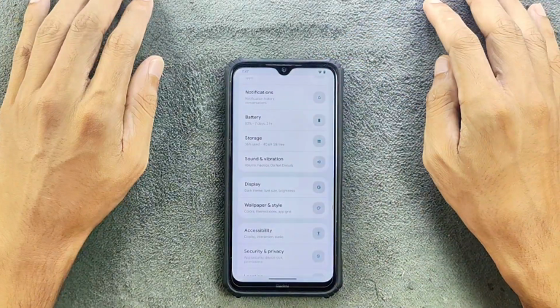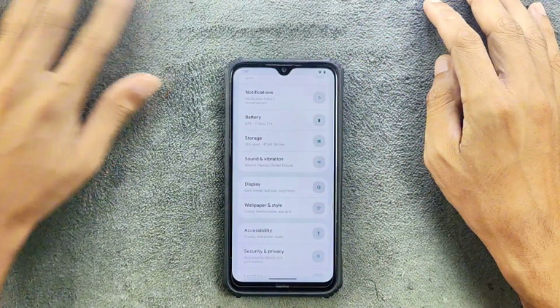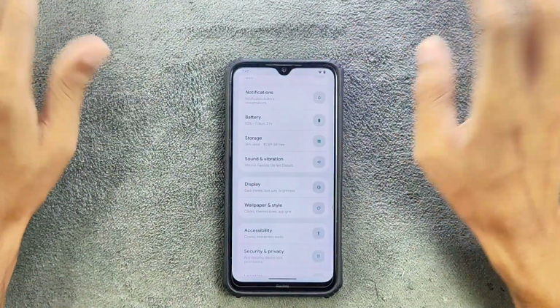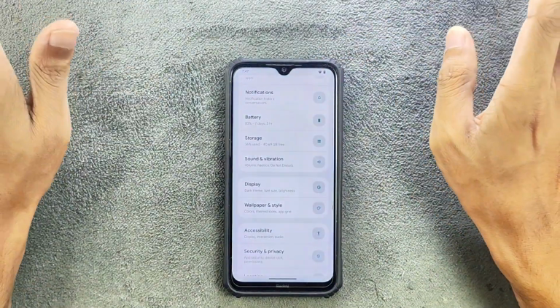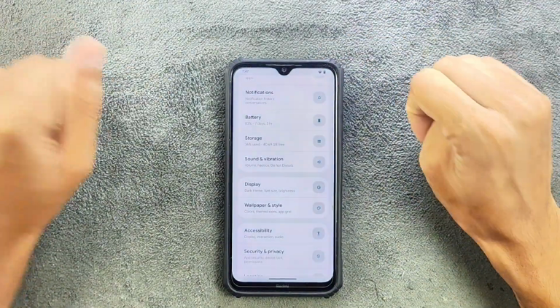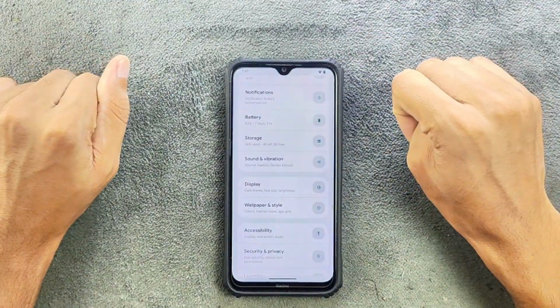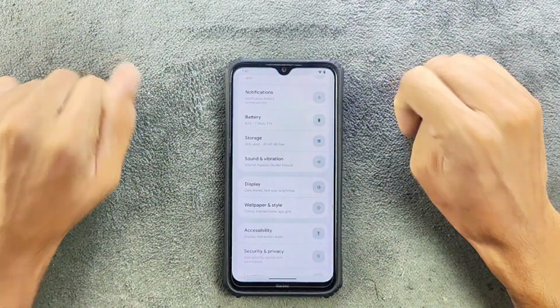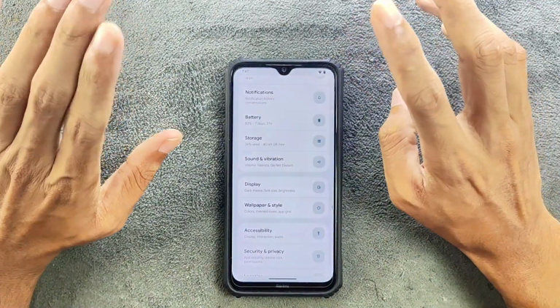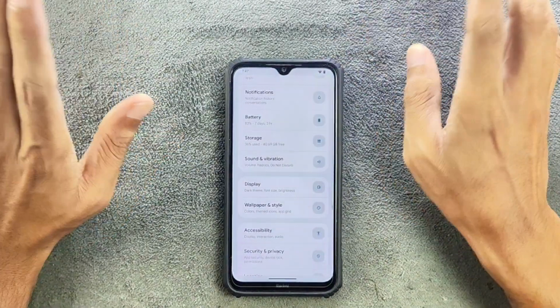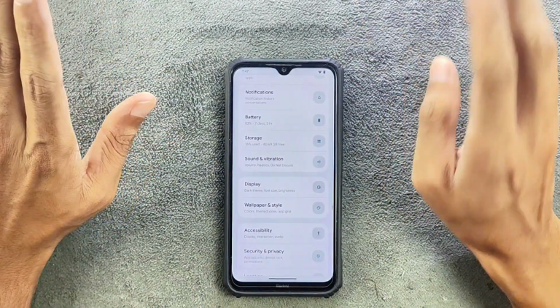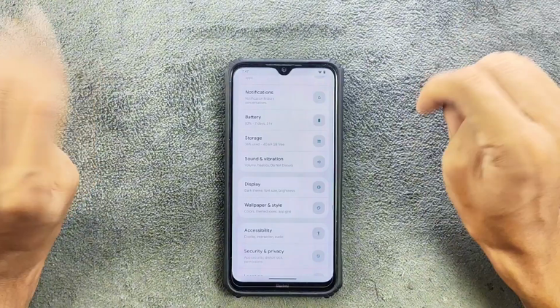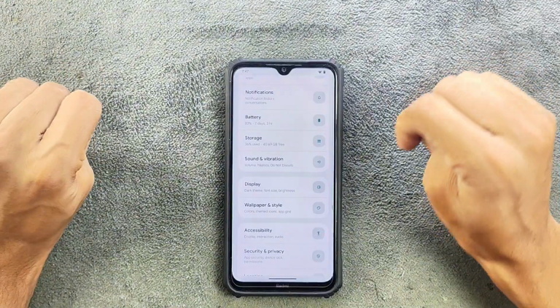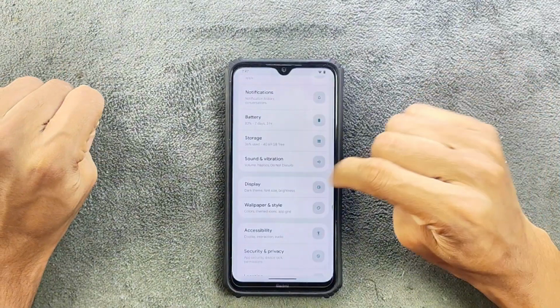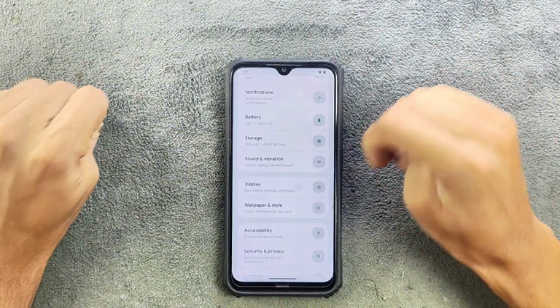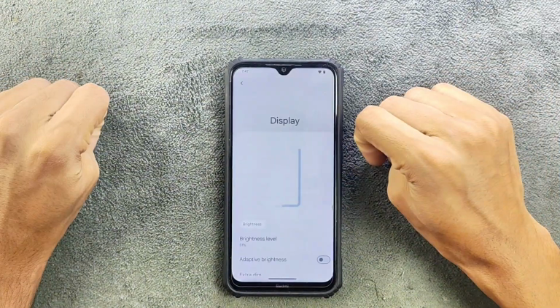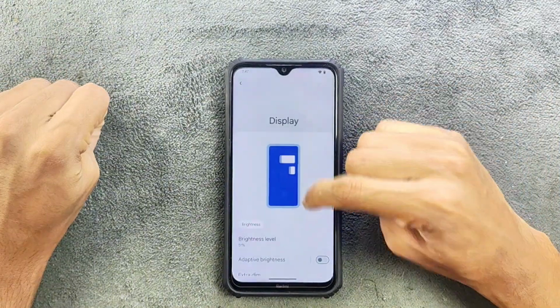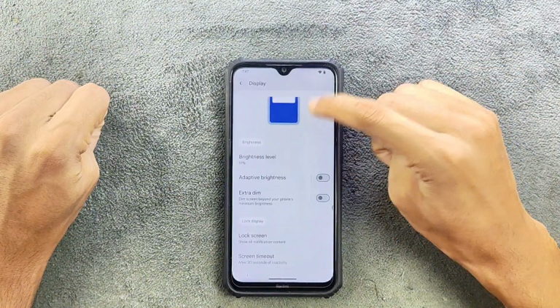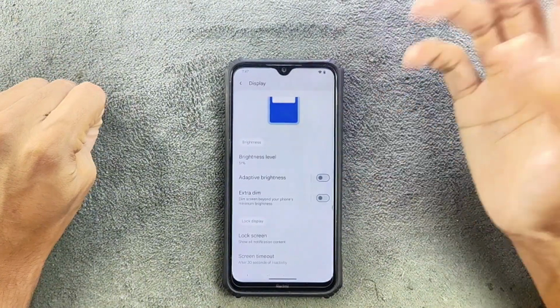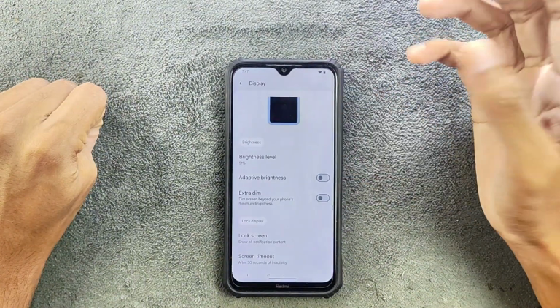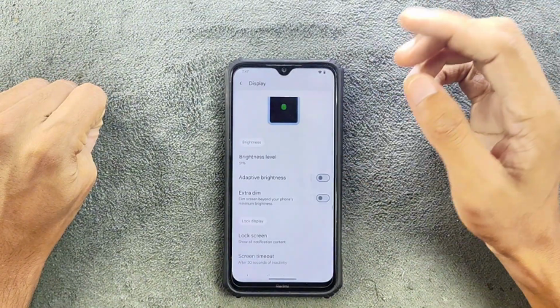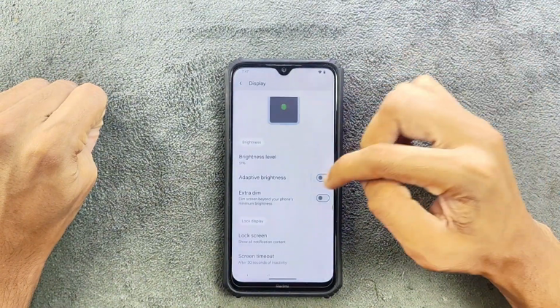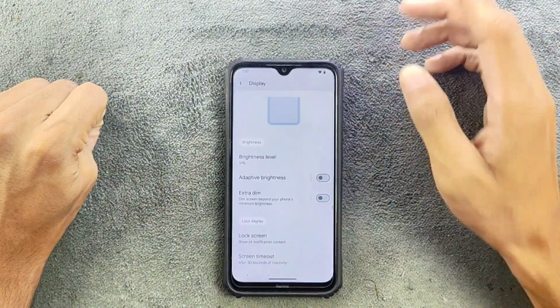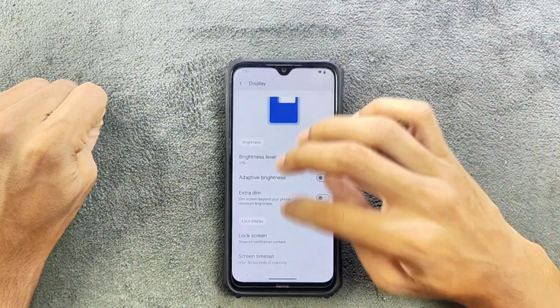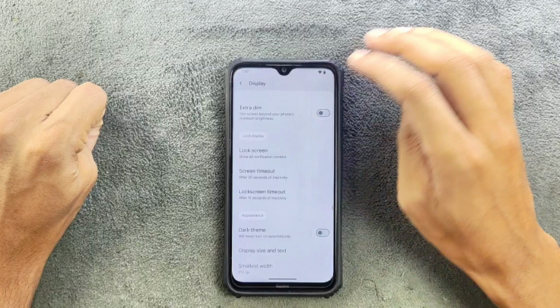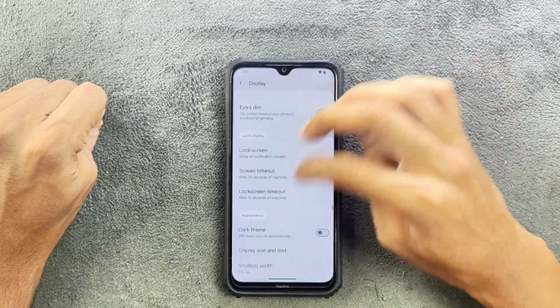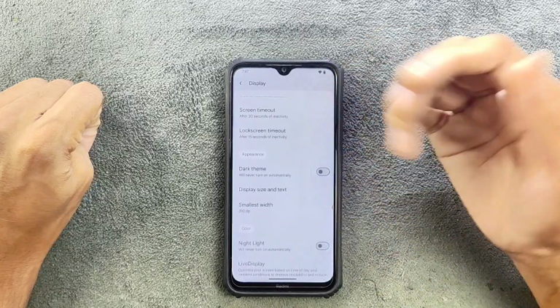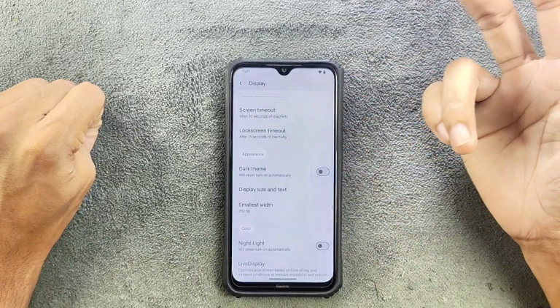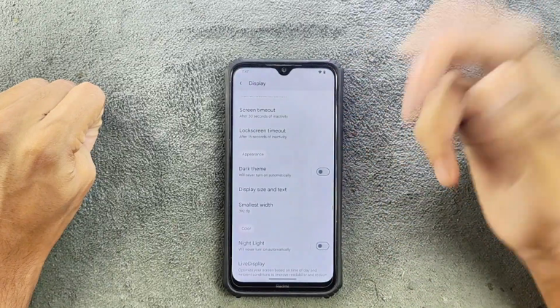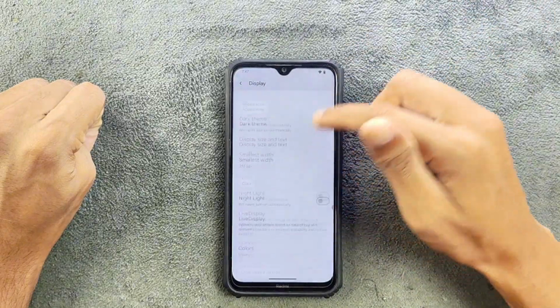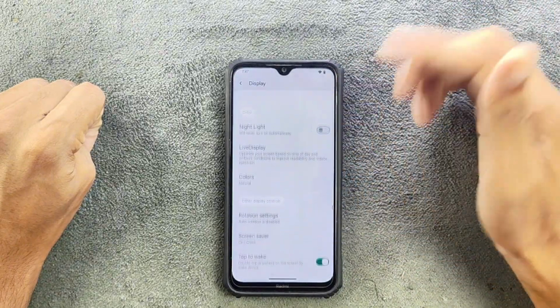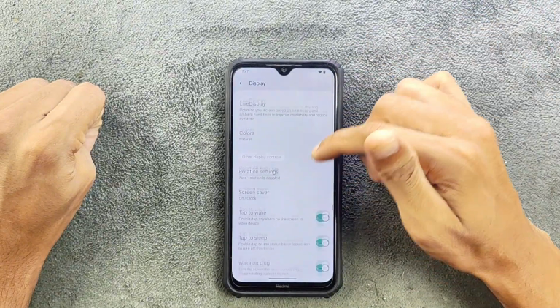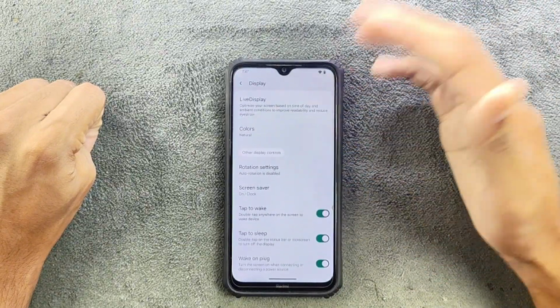In terms of display, as you can see the UI is beautiful. Adaptive brightness is working, dark mode is there, night light is there, and everything is there with no issues.